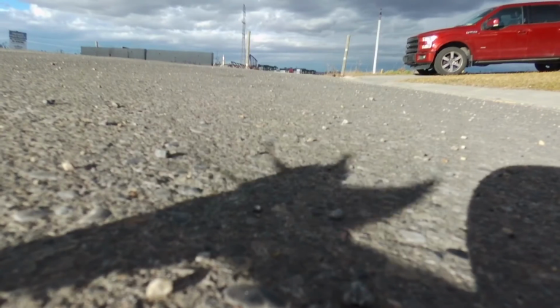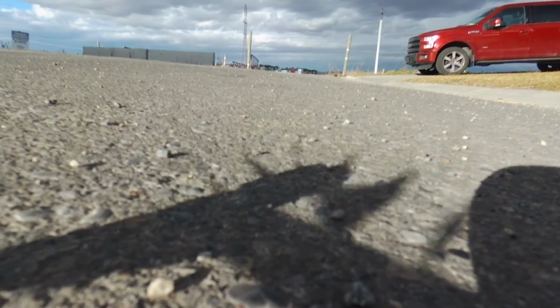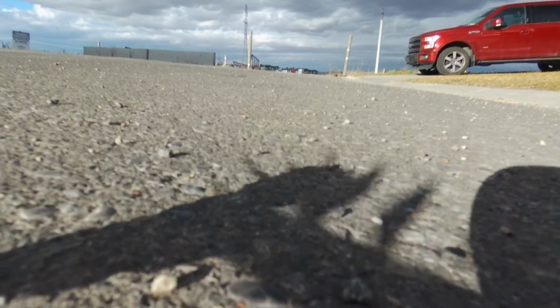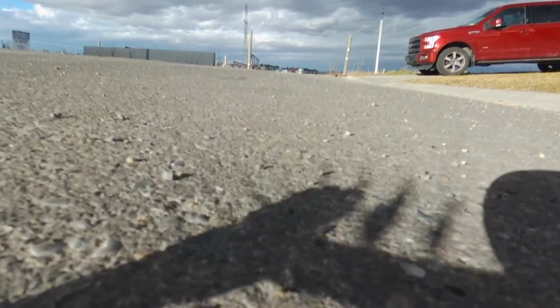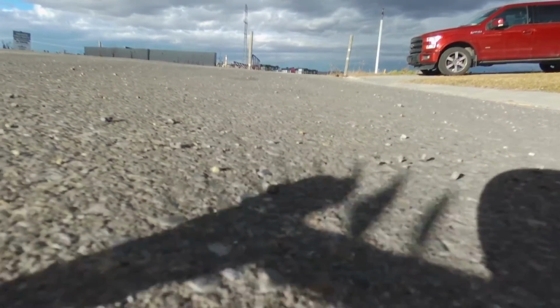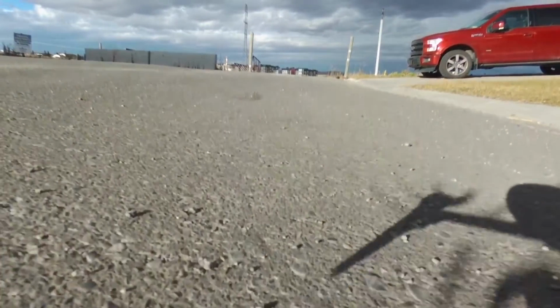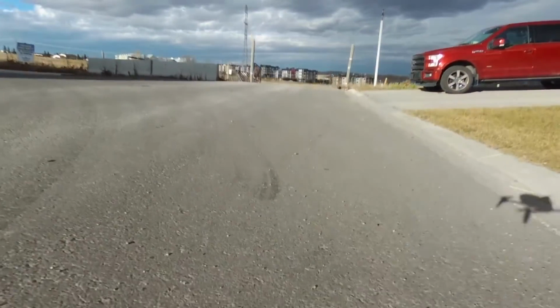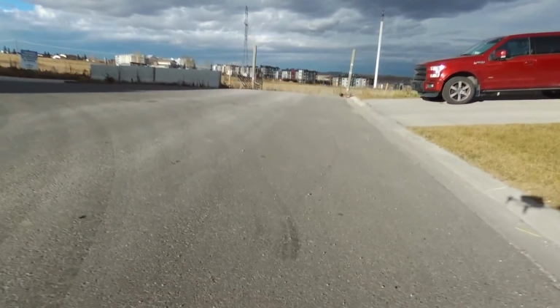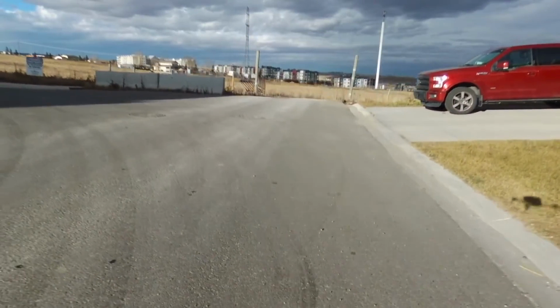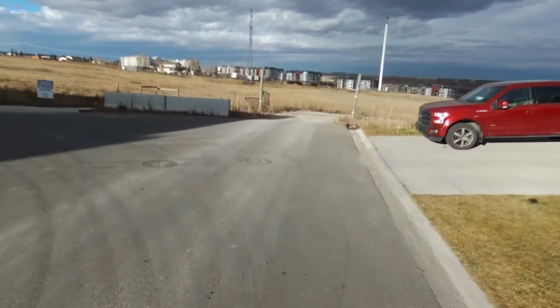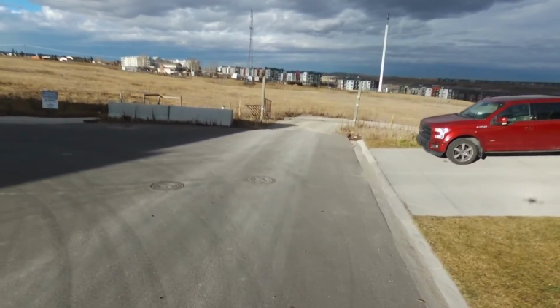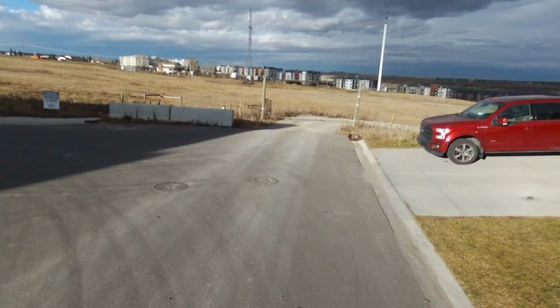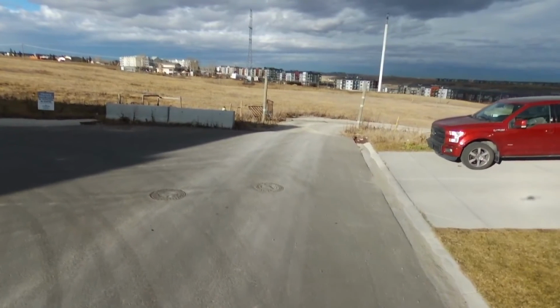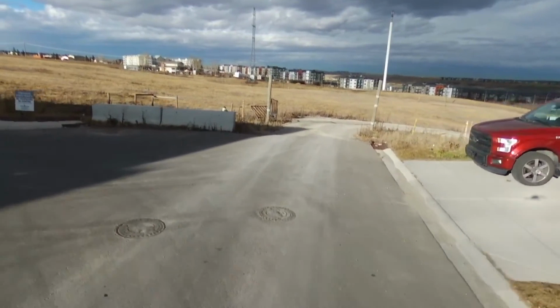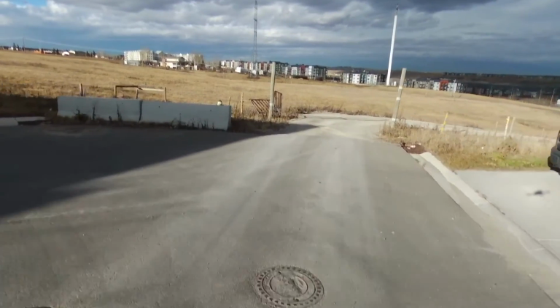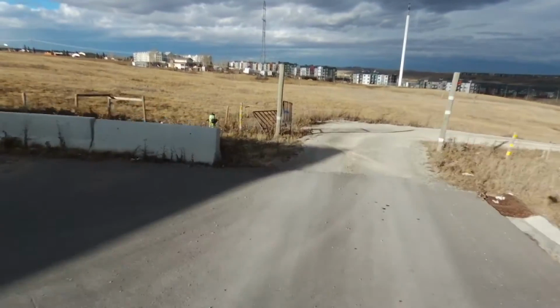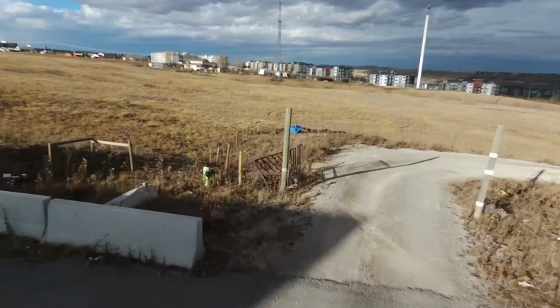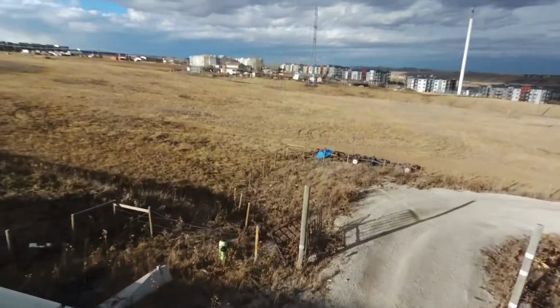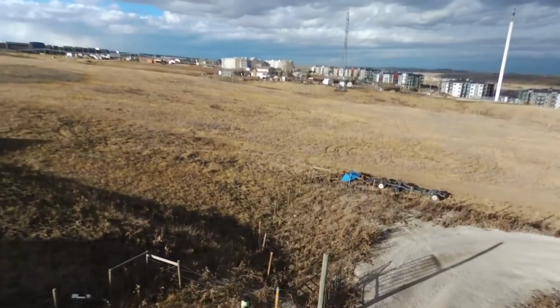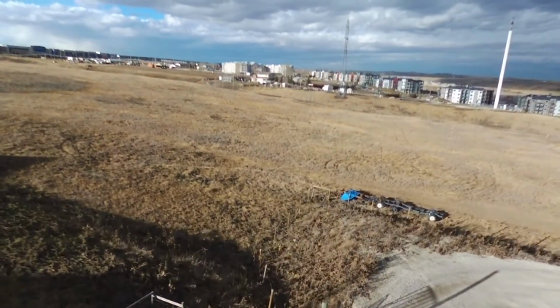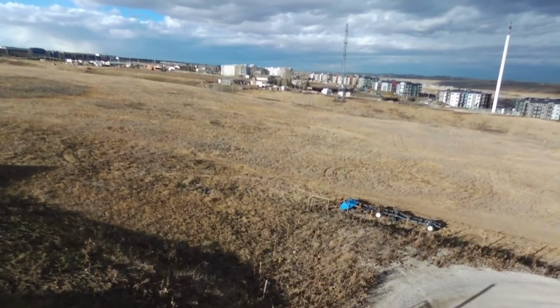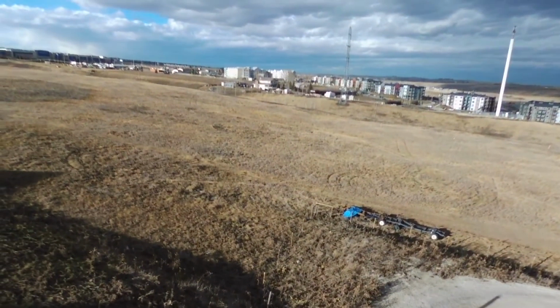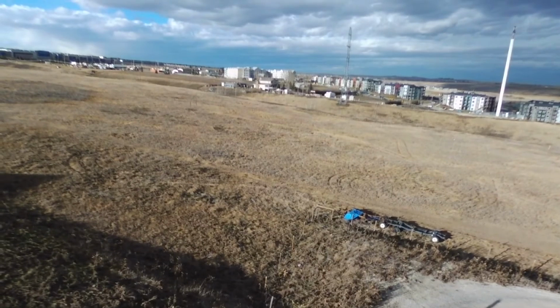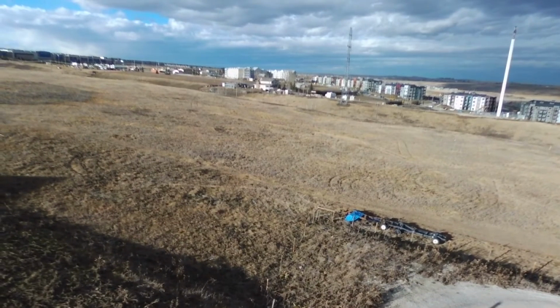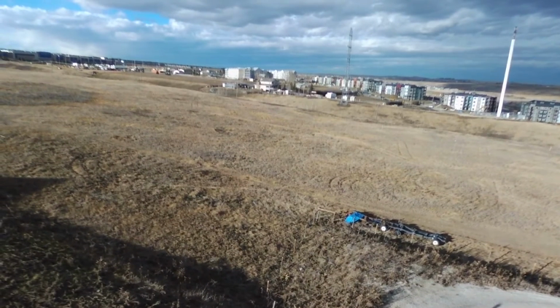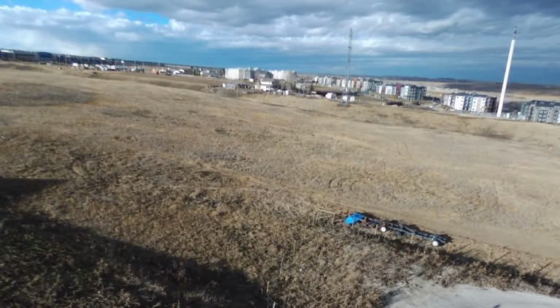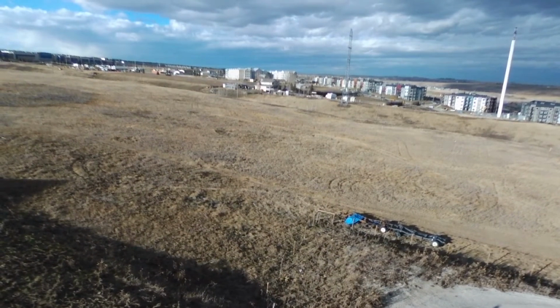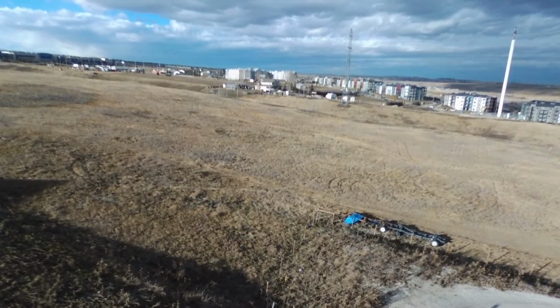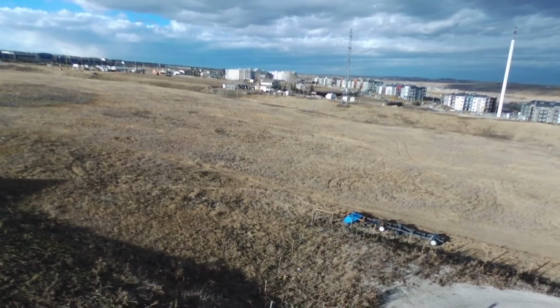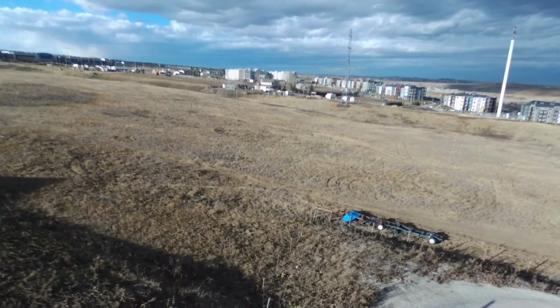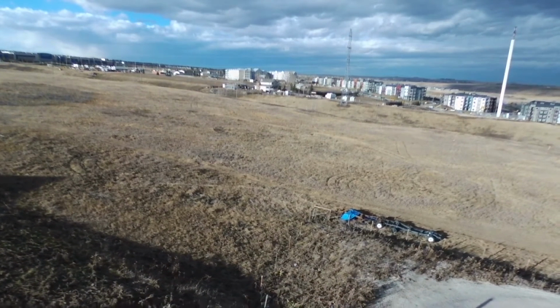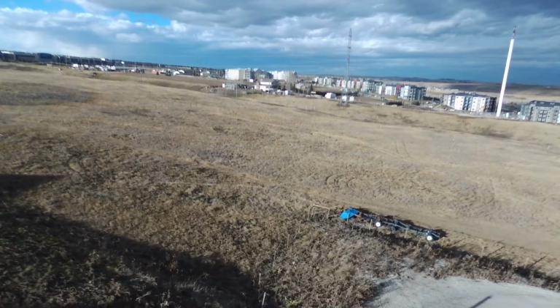A couple of hours after the previous test I decided to go out again because the weather is nicer — the sun's coming up. I thought I should probably do another test since the first one was pretty cloudy, and maybe that affected the GPS or something.